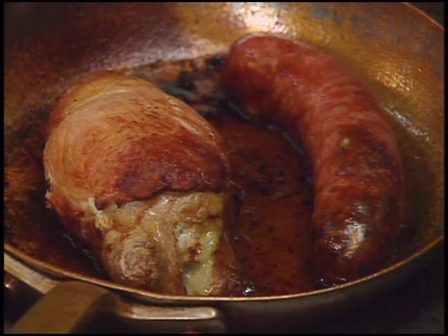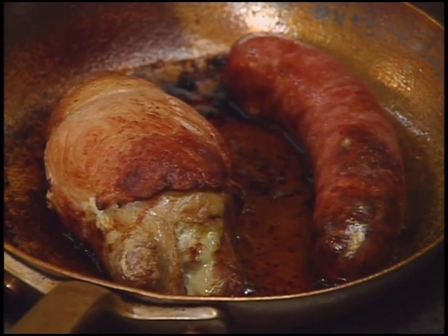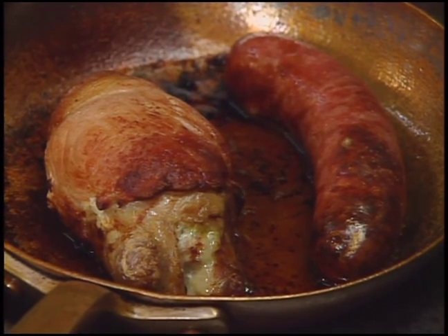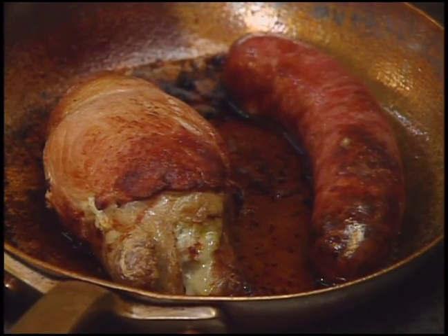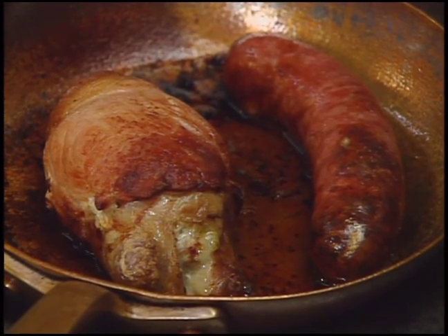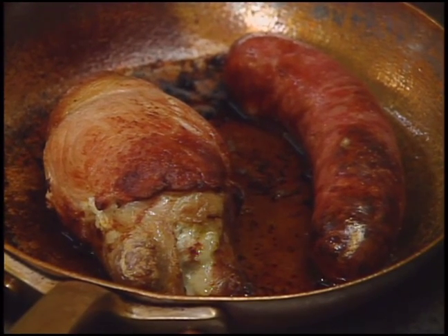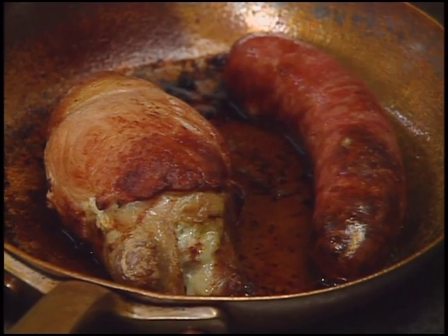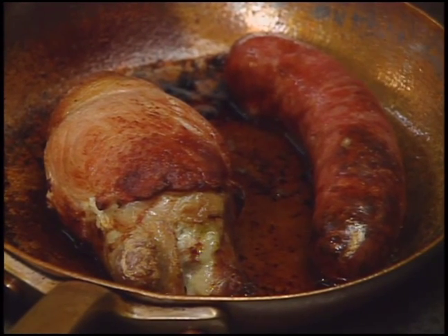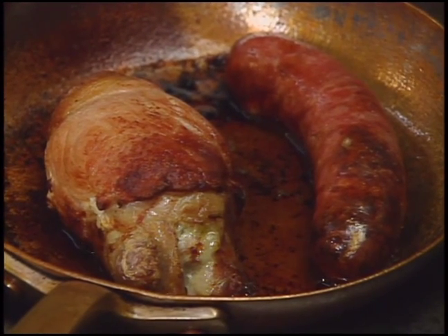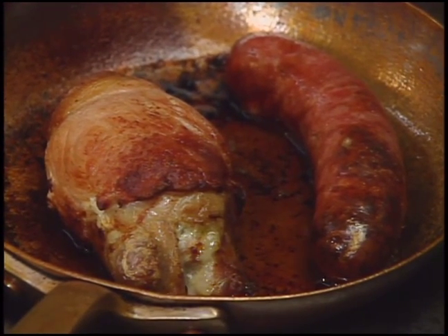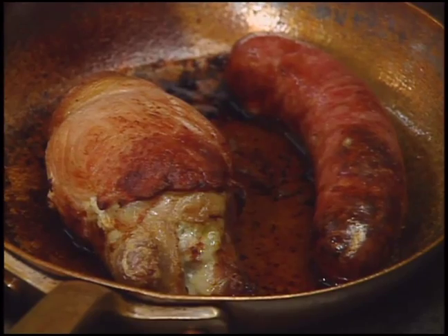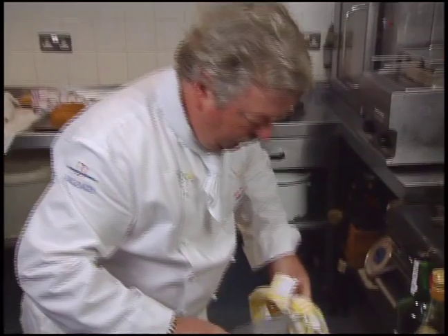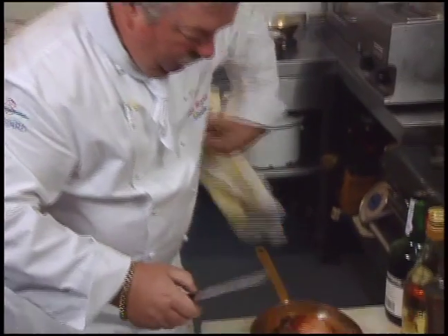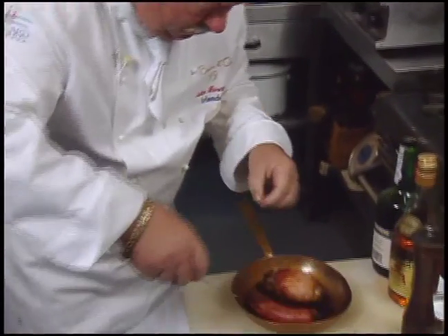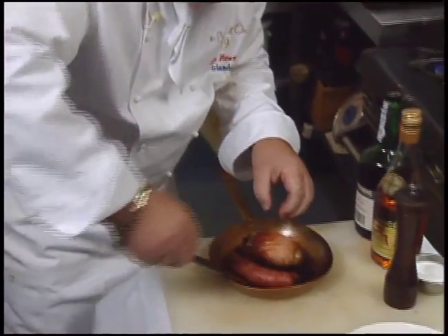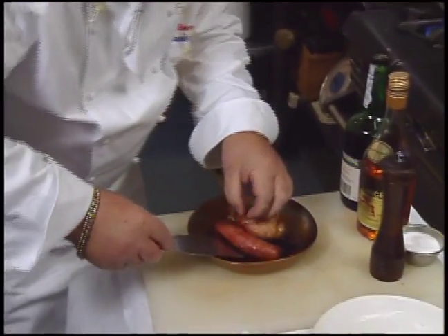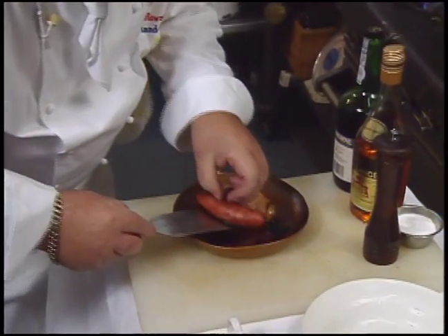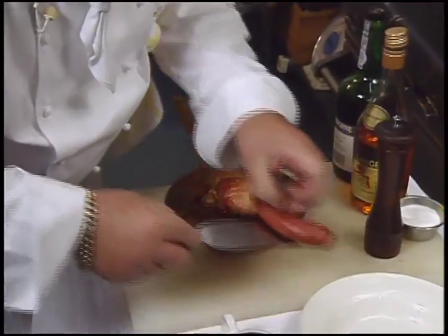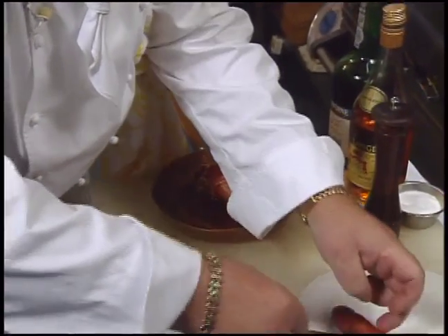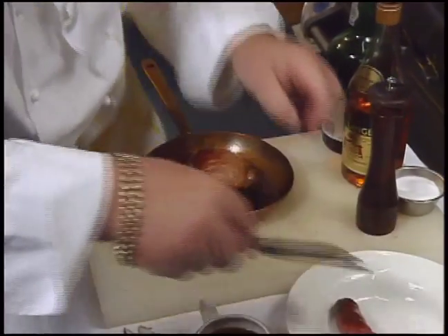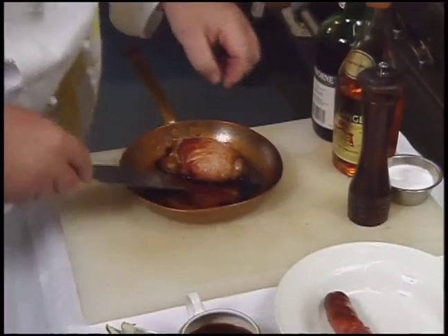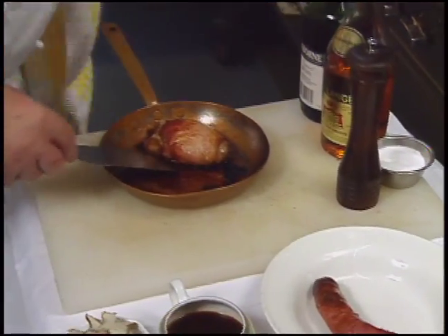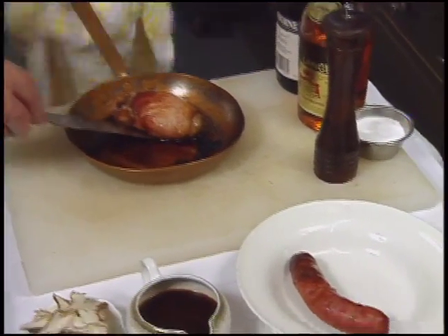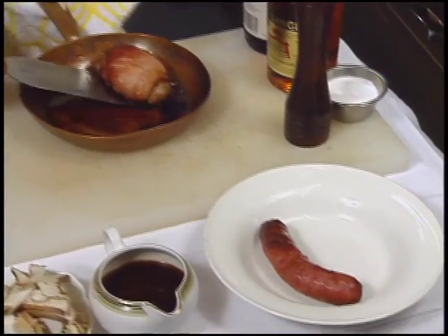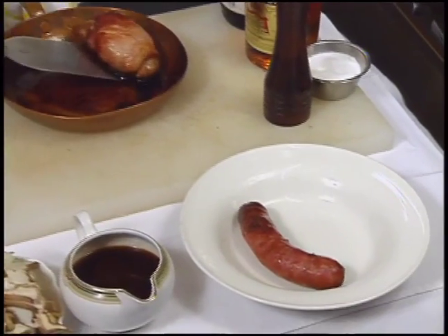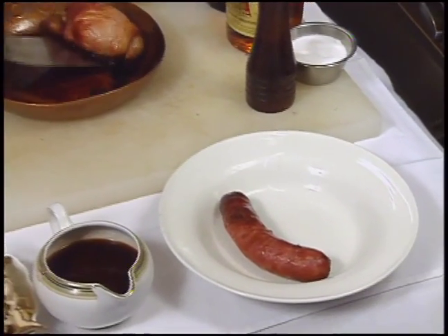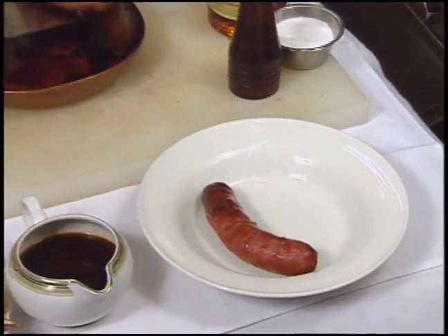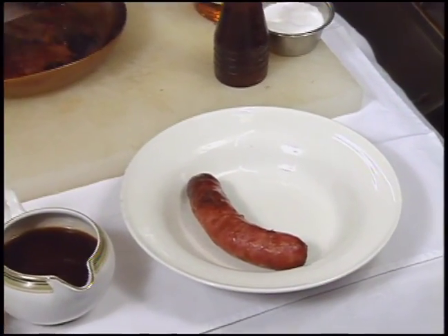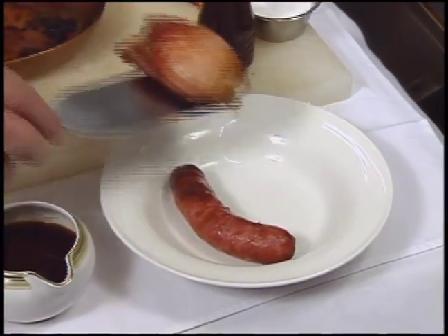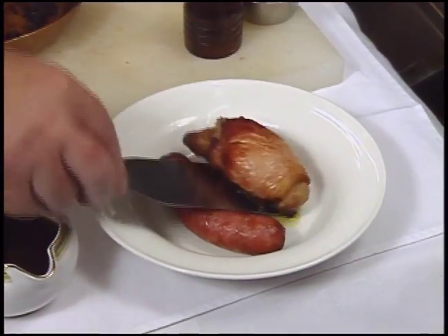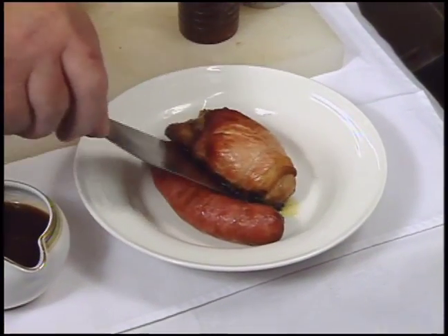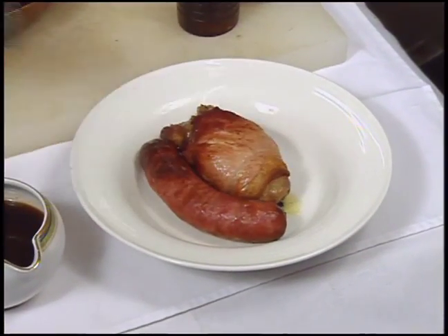The quail and sausage are done in about half an hour. The fat is drained and mushrooms are added to the pan.